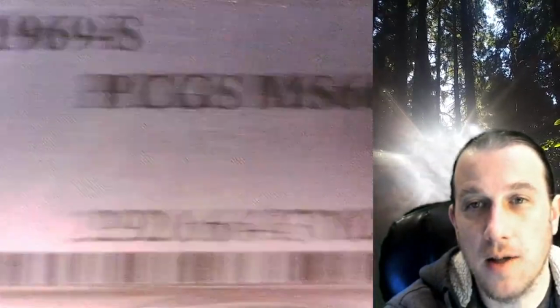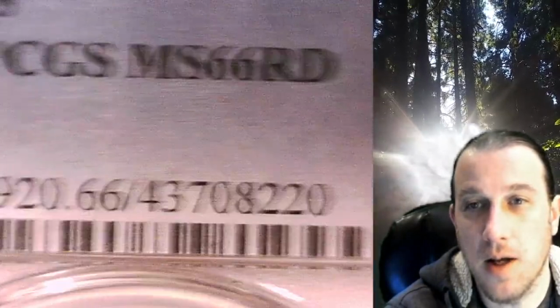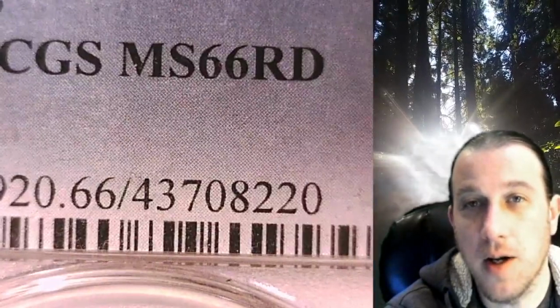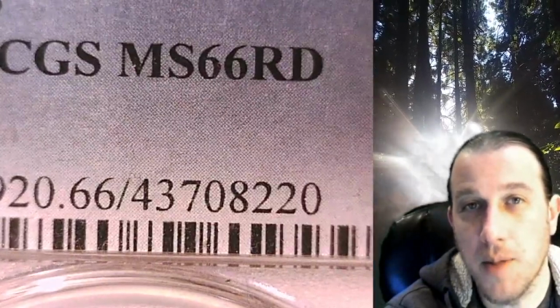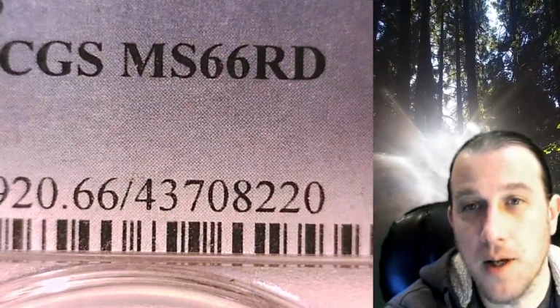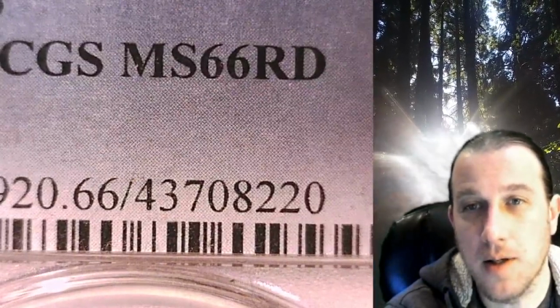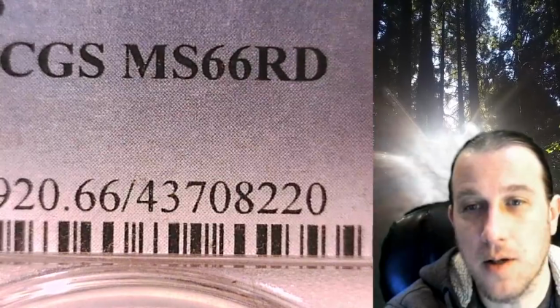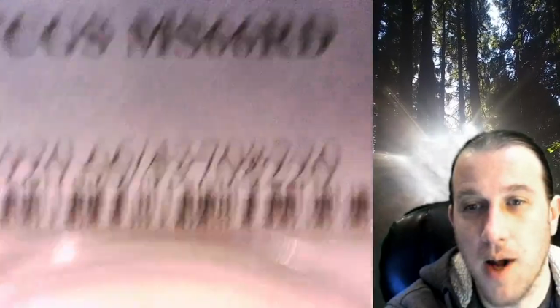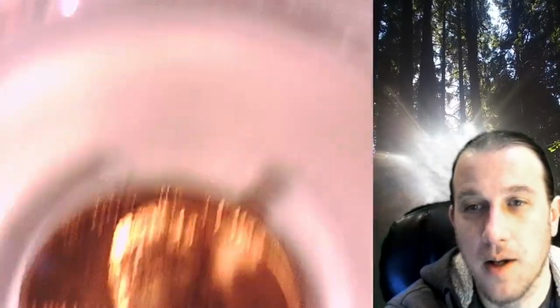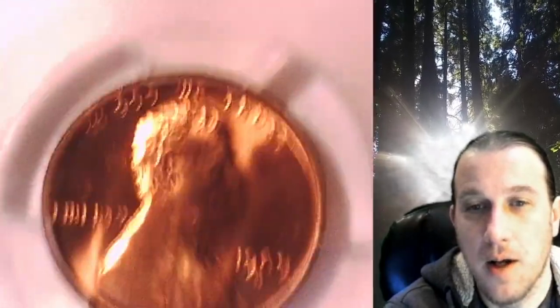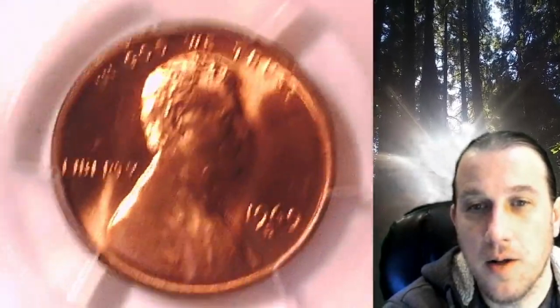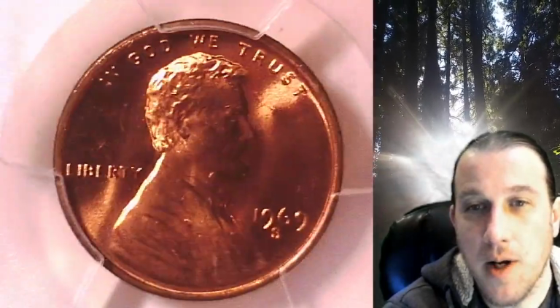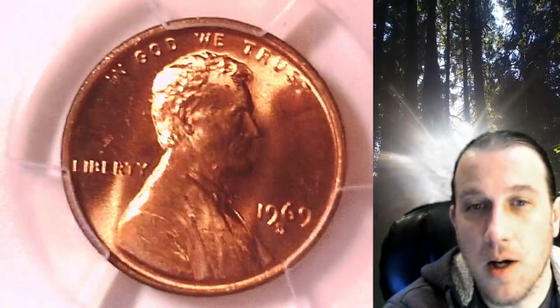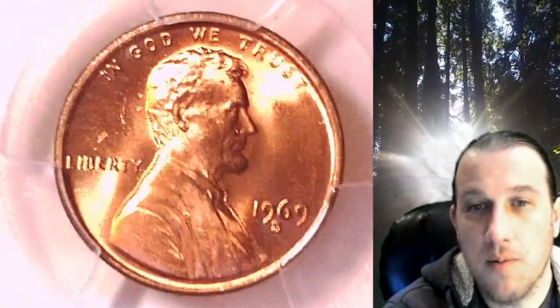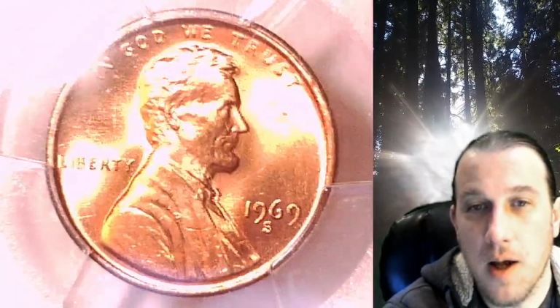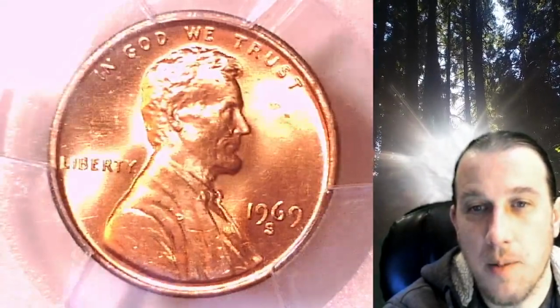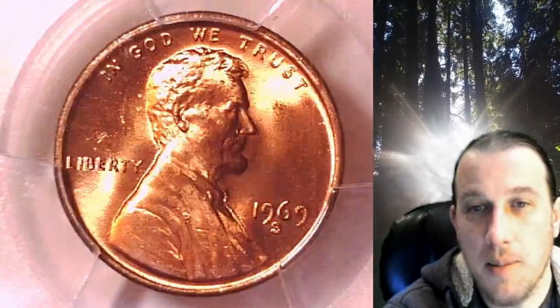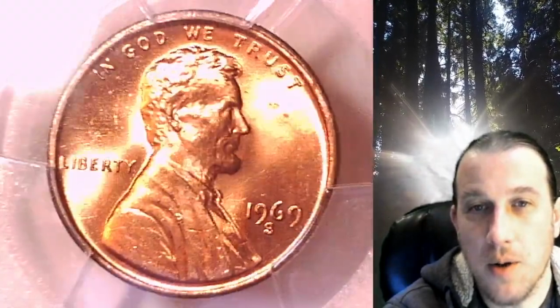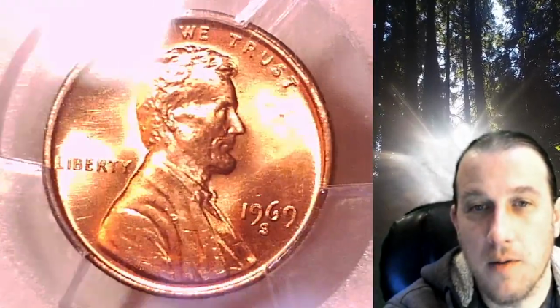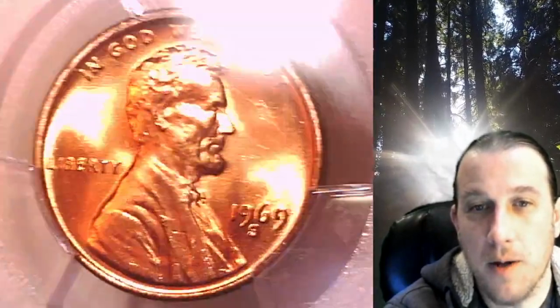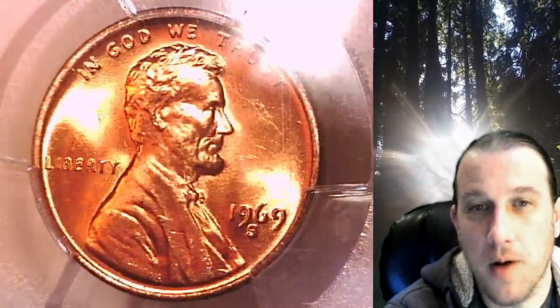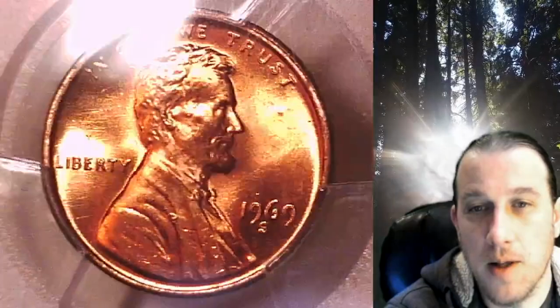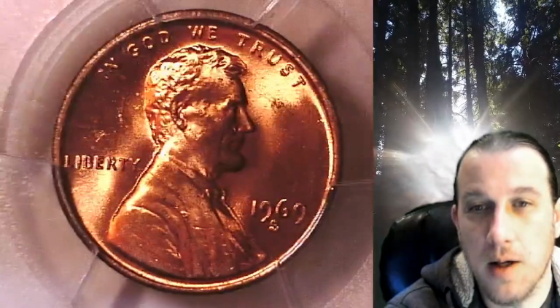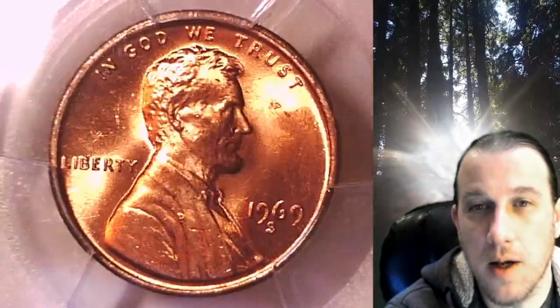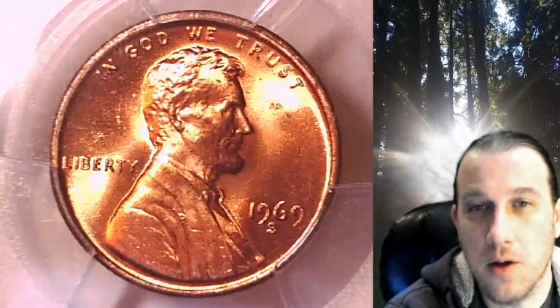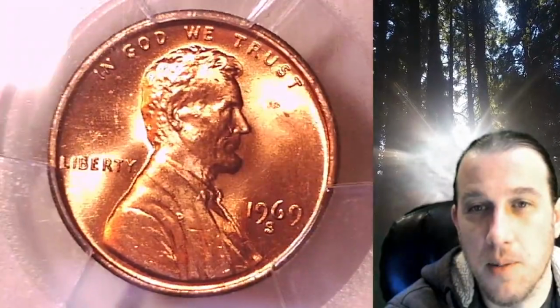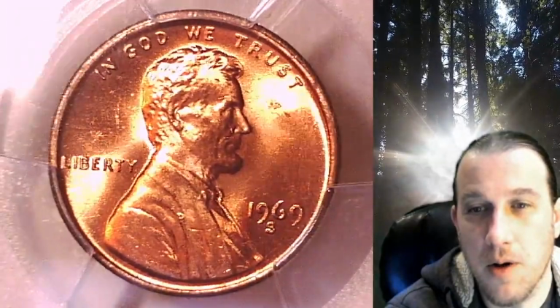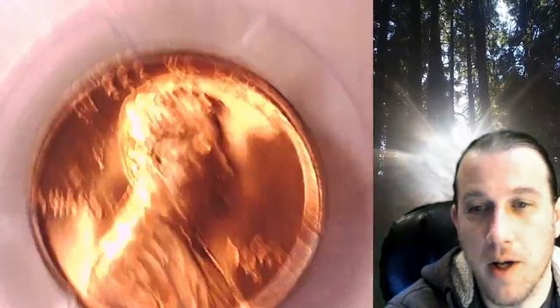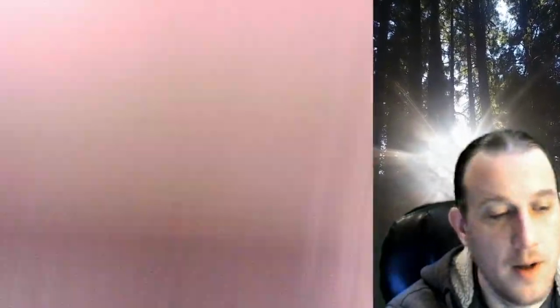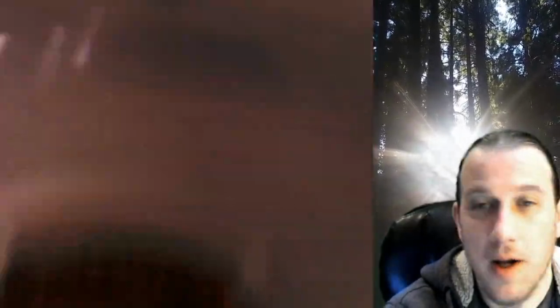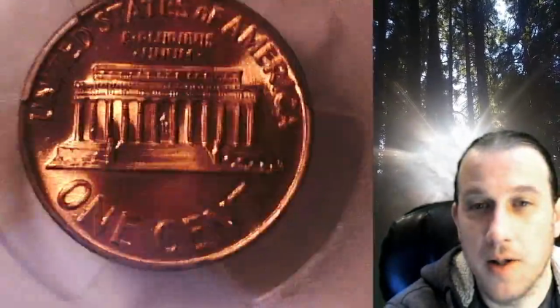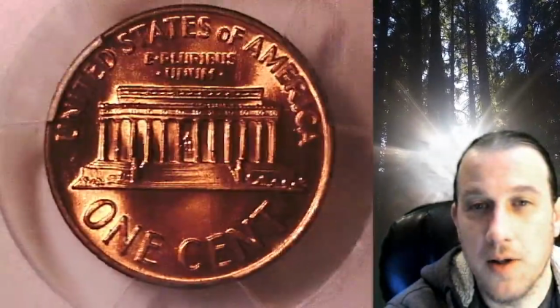They graded it Mint State 66 Red. This coin is going to go up for sale on my eBay store — you can find it by following the link in the description below the video, which will take you to this exact coin on eBay.